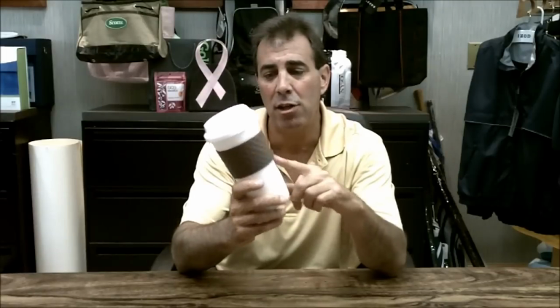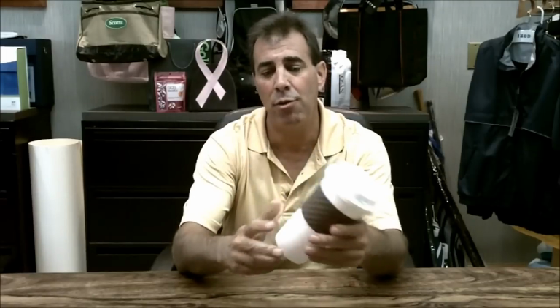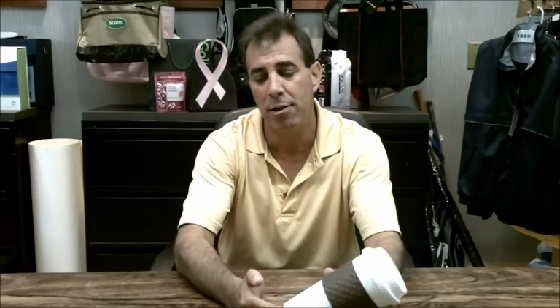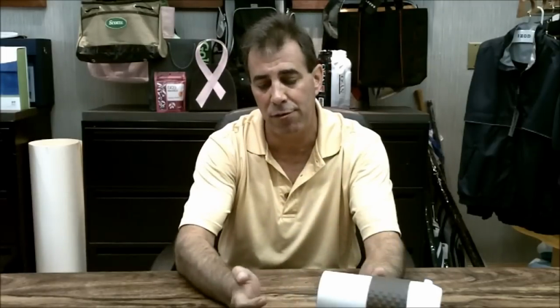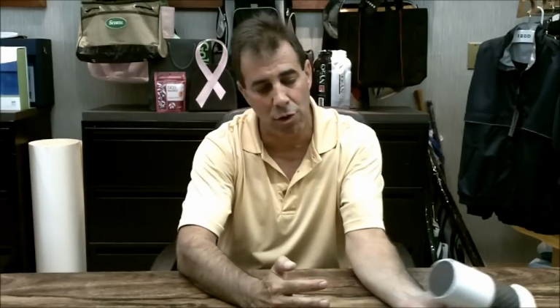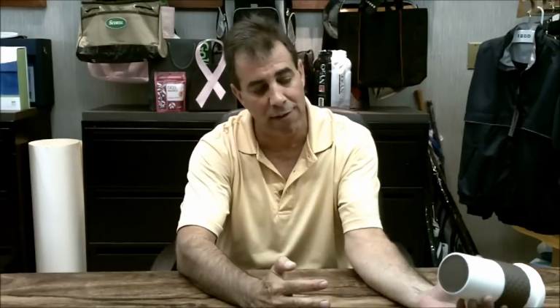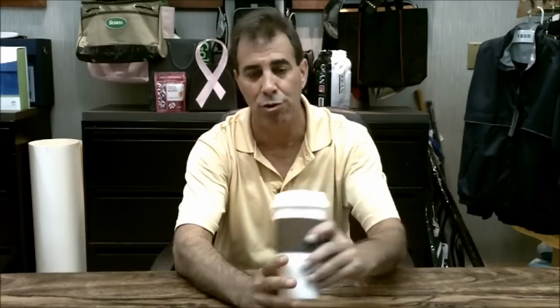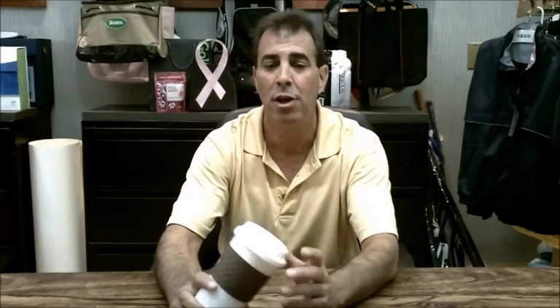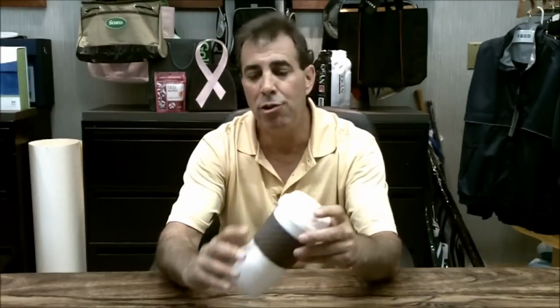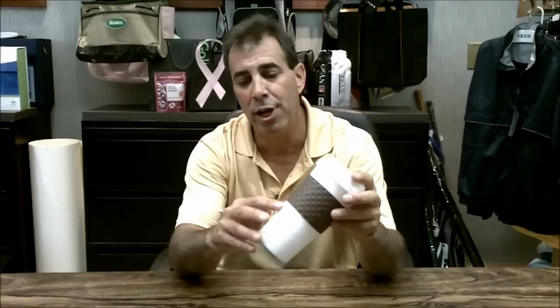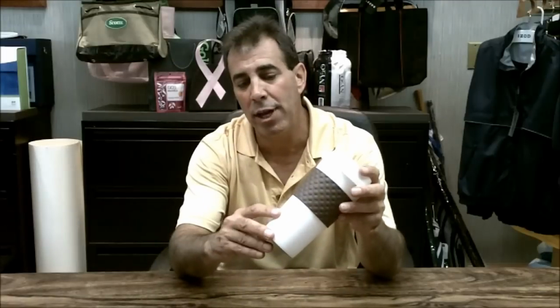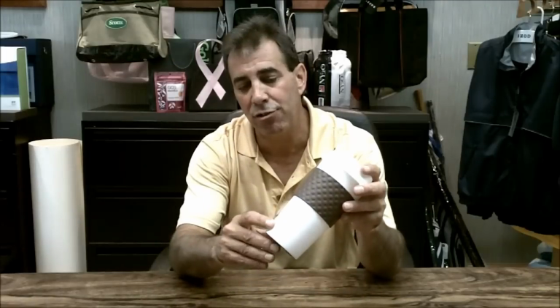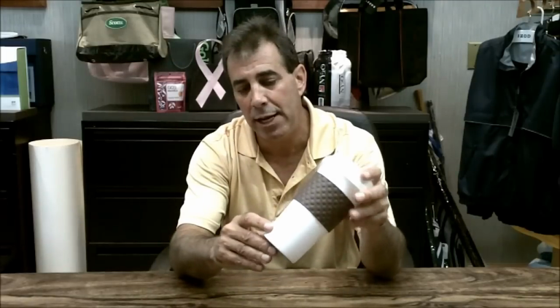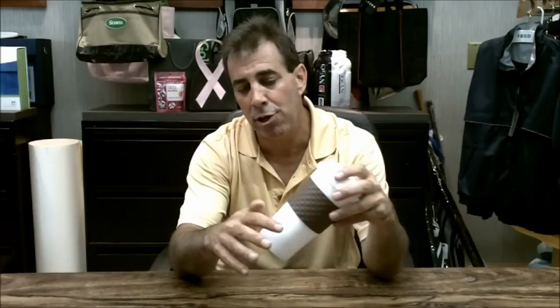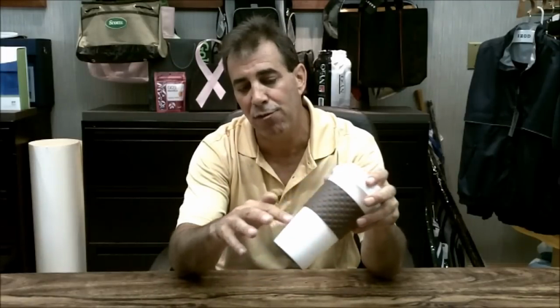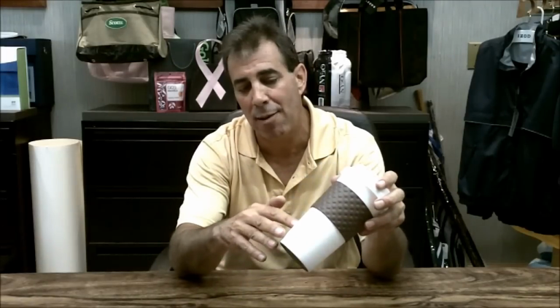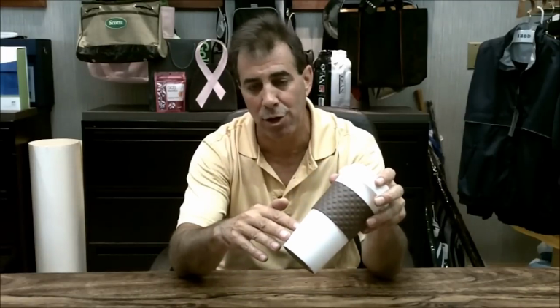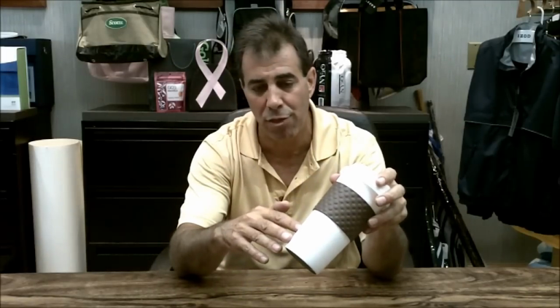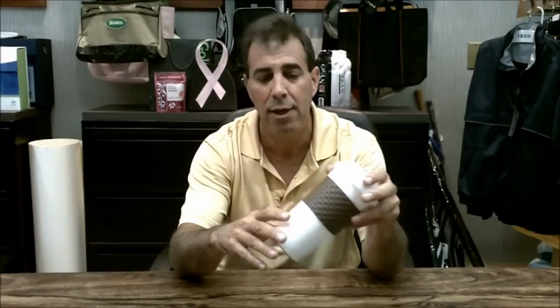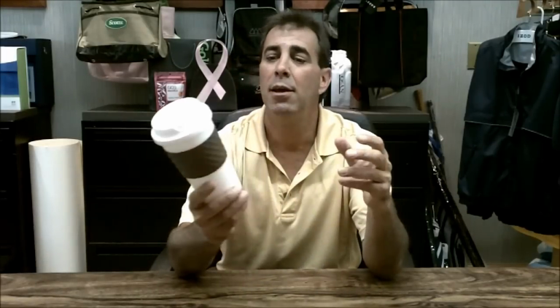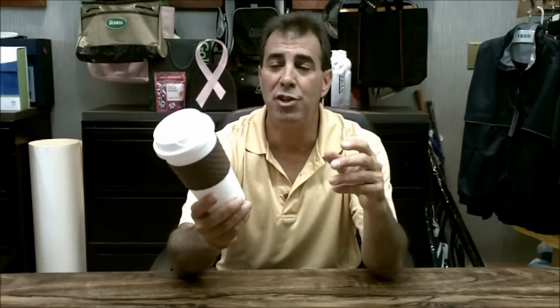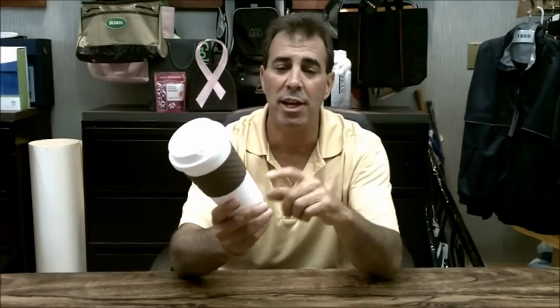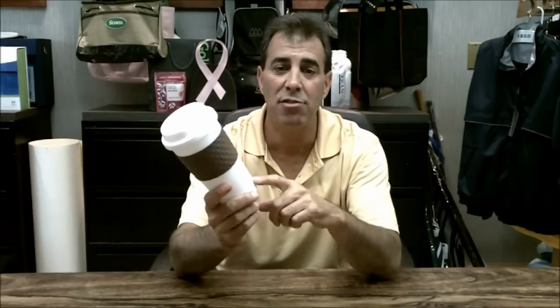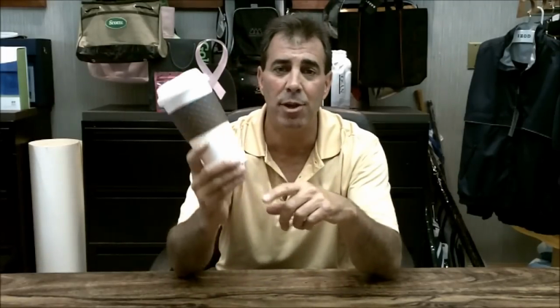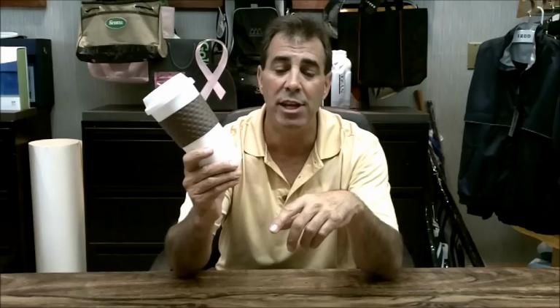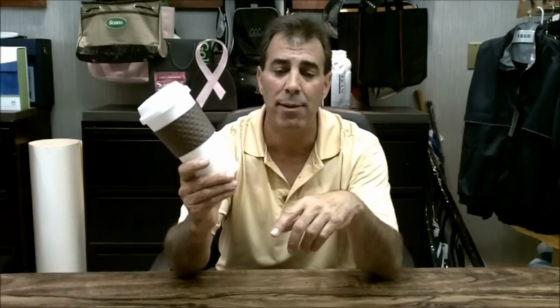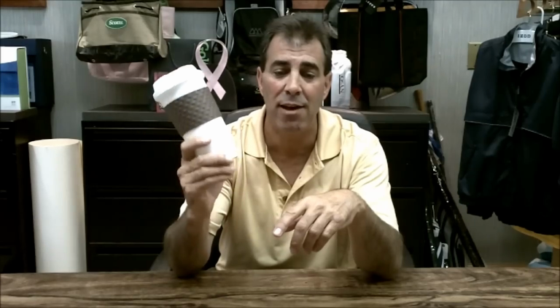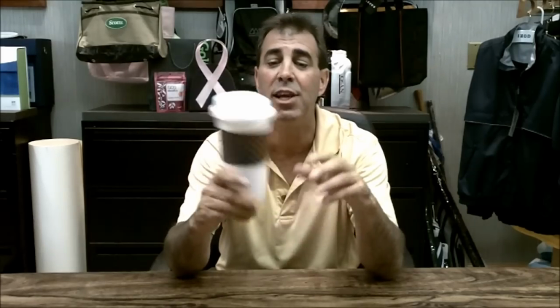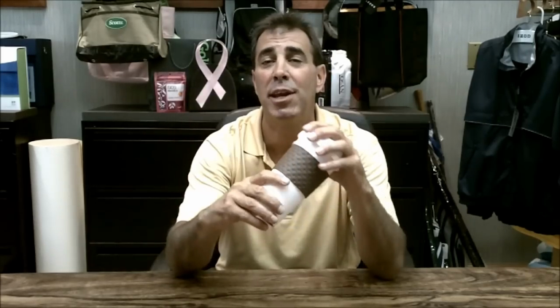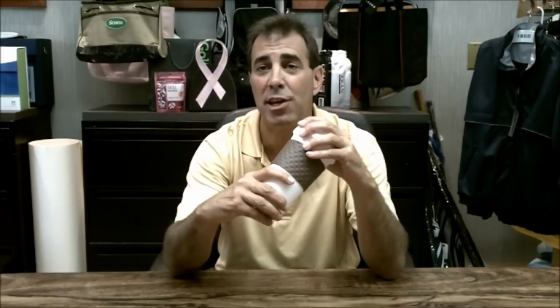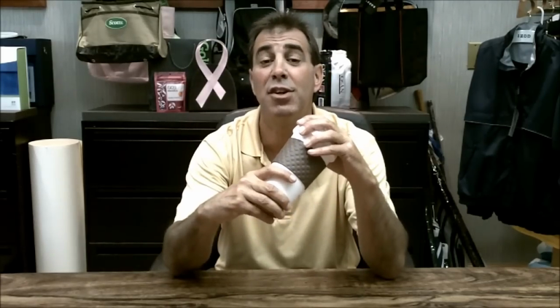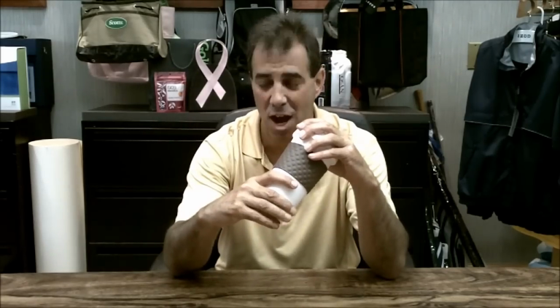What I like about it is it fits in all beverage holders. You can do a nice one-area screen print here, or you could do a full wrap around the whole thing. I suggest you check out this item and other neat new items we have on dnrbrandedproducts.com.